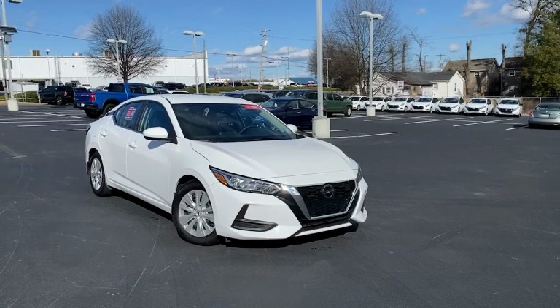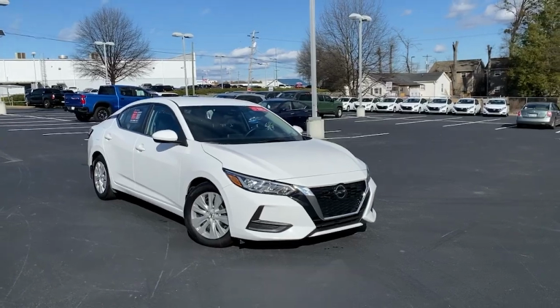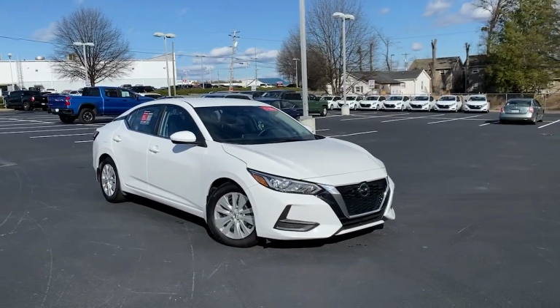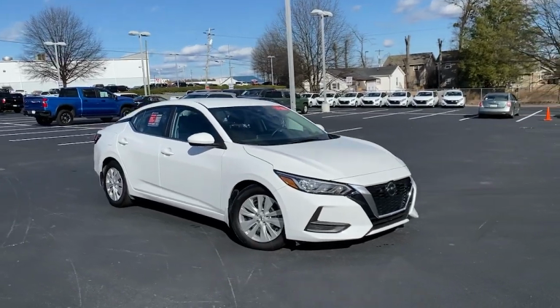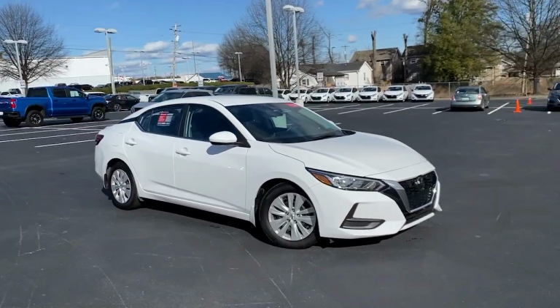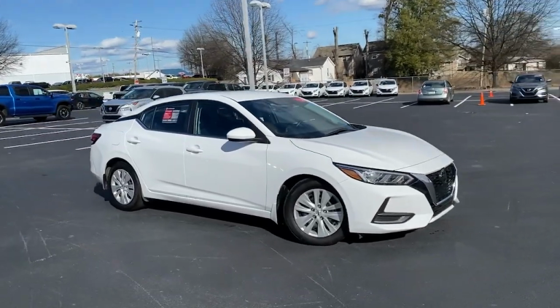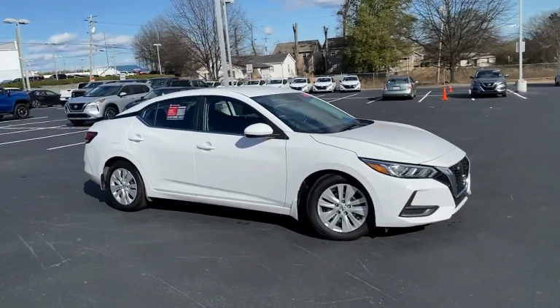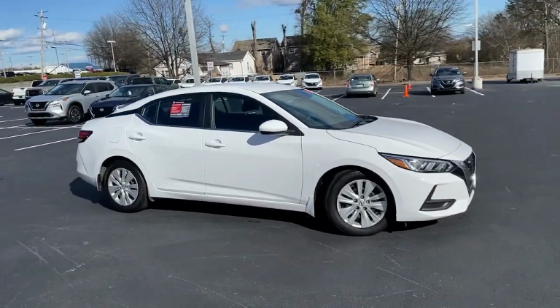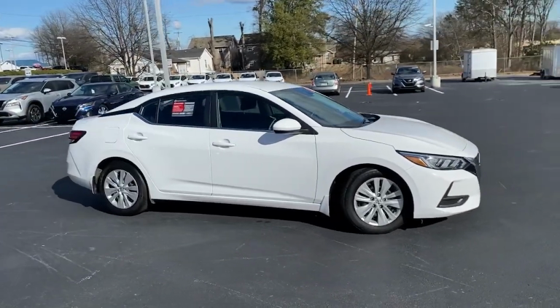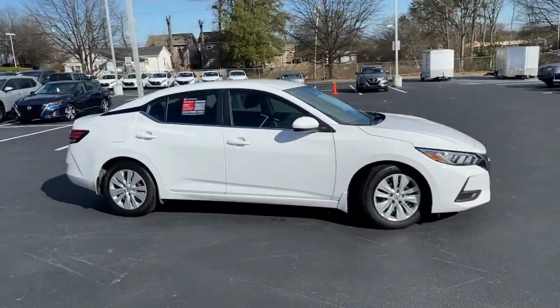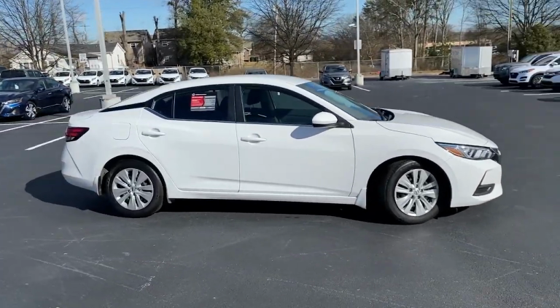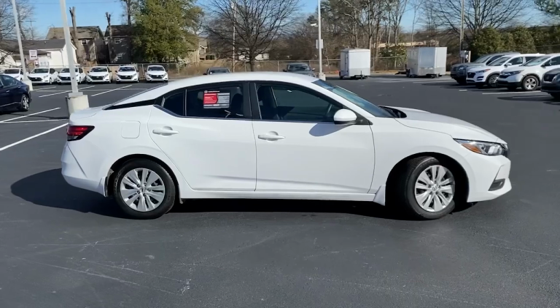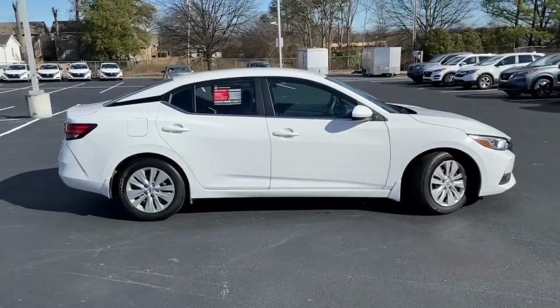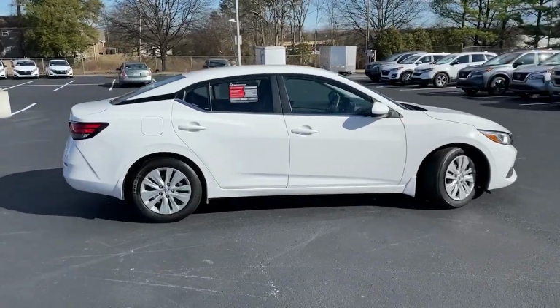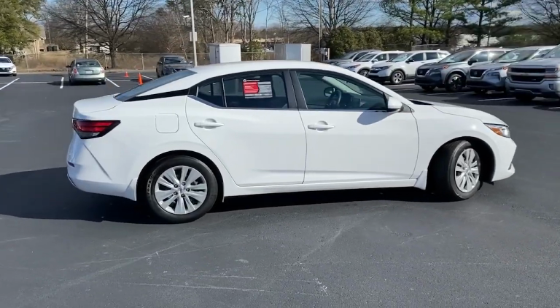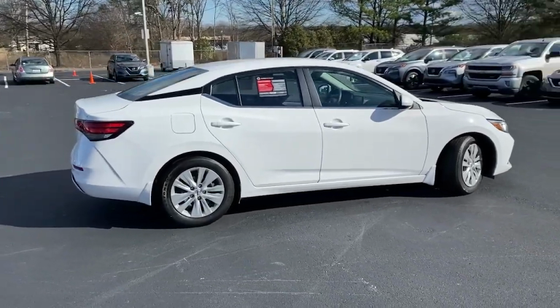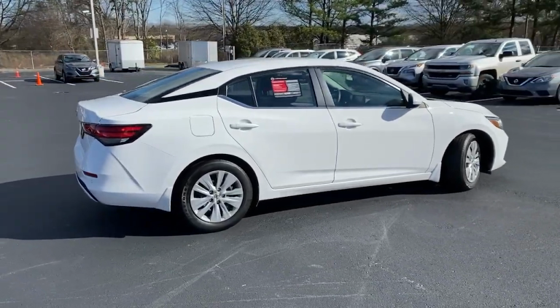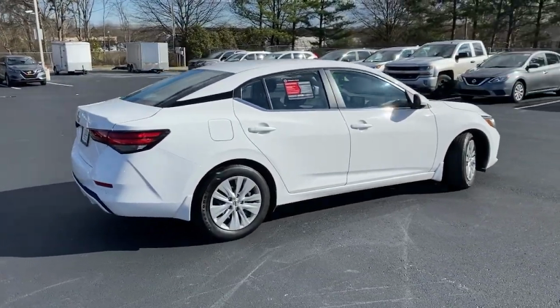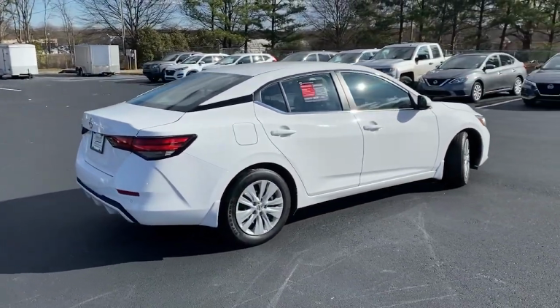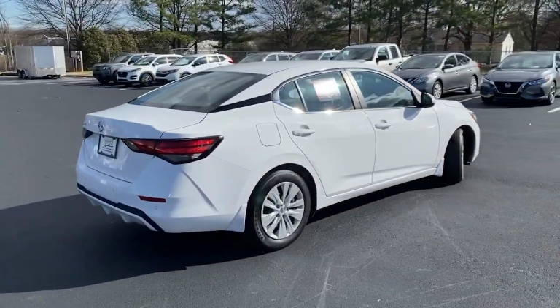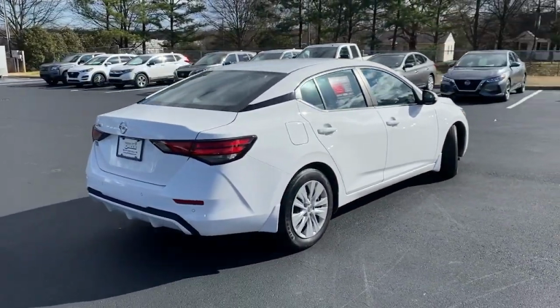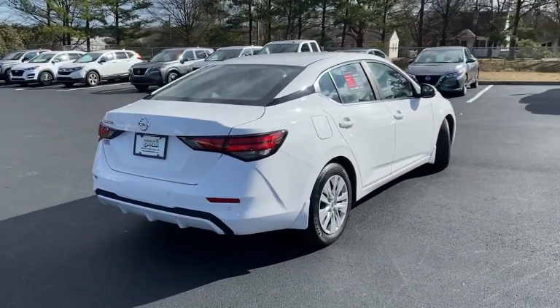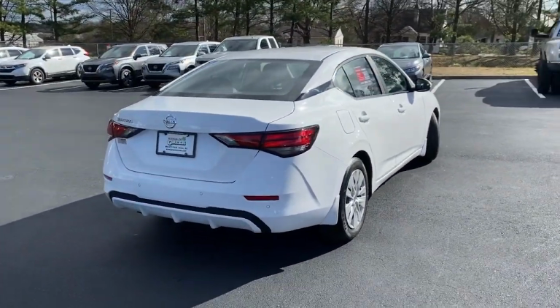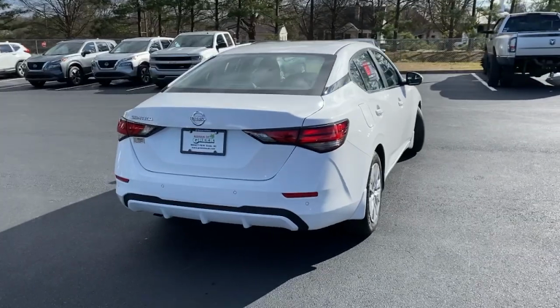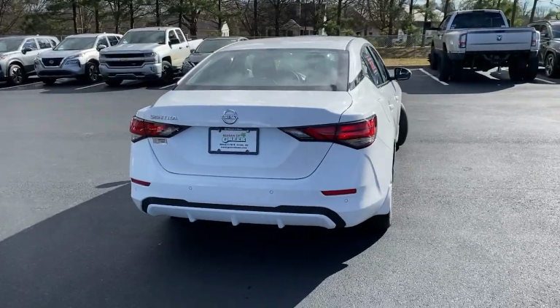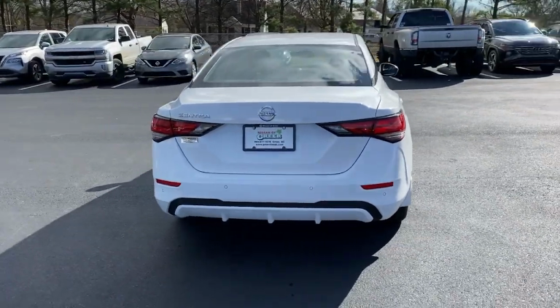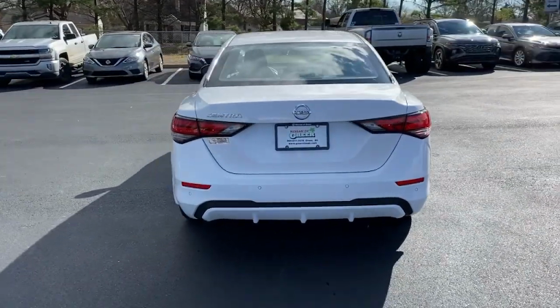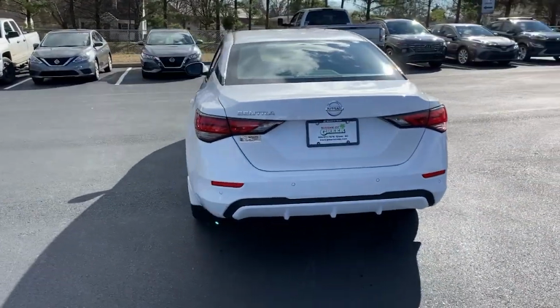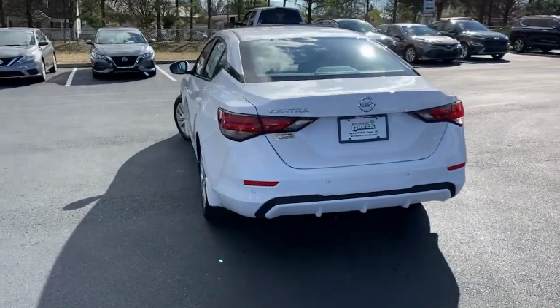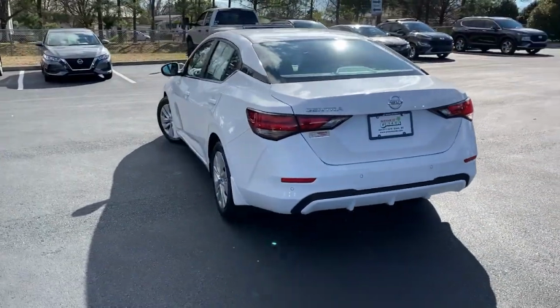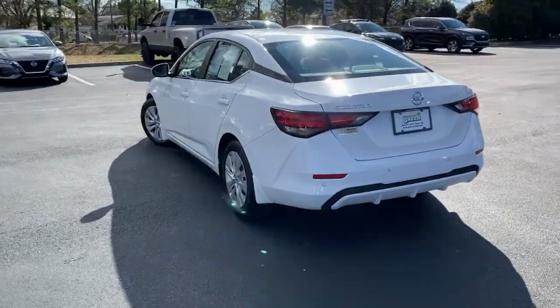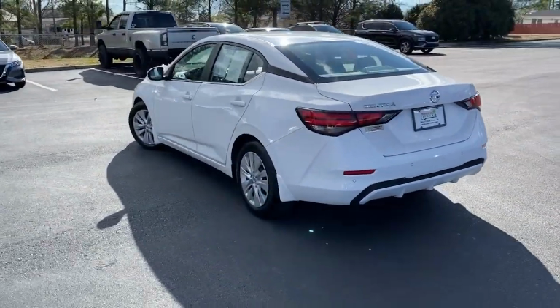Introducing the 2020 Nissan Sentra. With less than 25,000 miles on the odometer, this vehicle provides excellent value. Comfort, convenience, safety, and fun are all yours in the sleek and spirited Sentra.